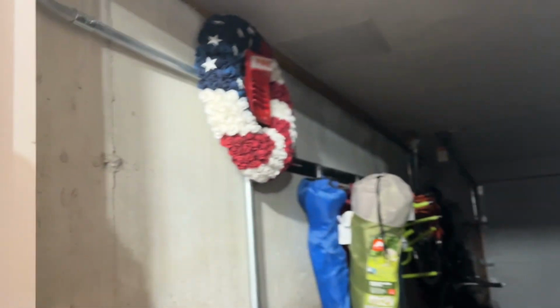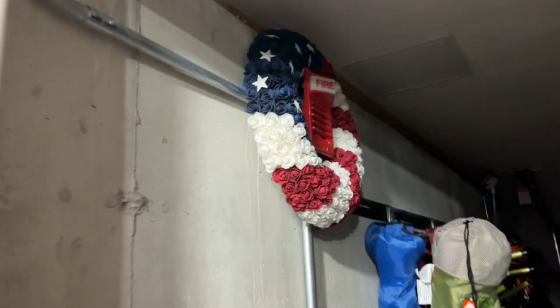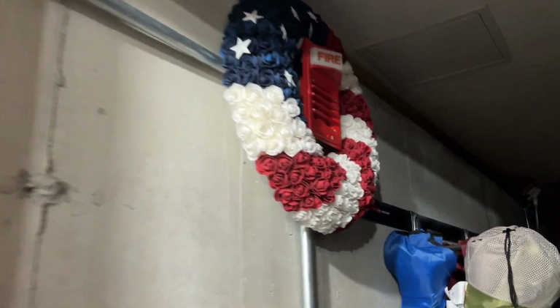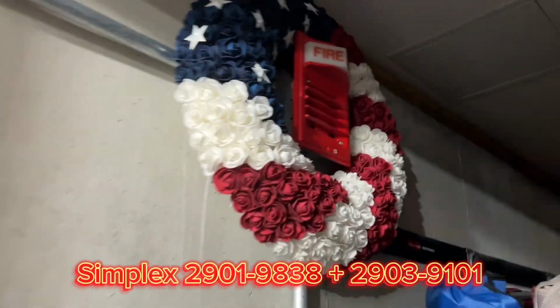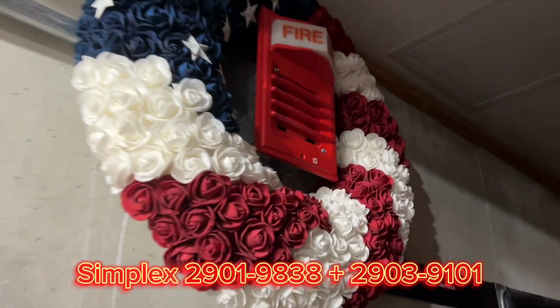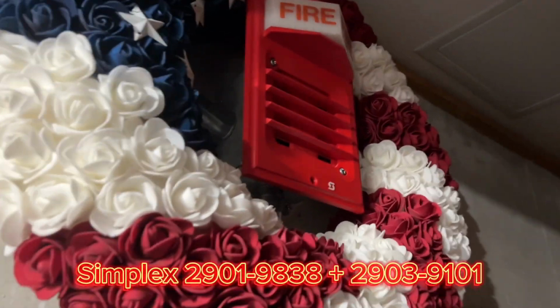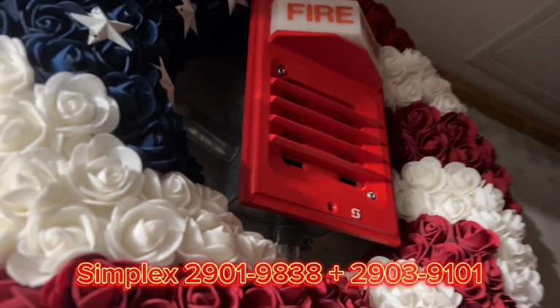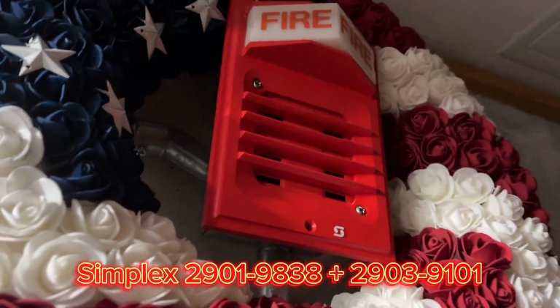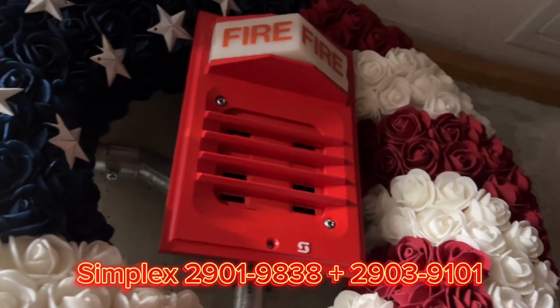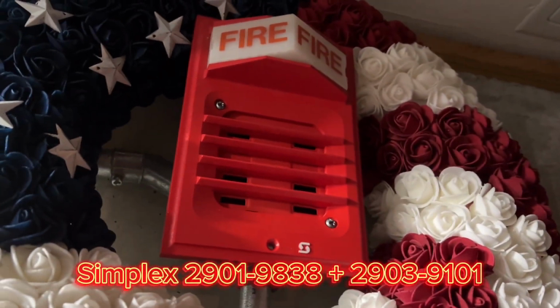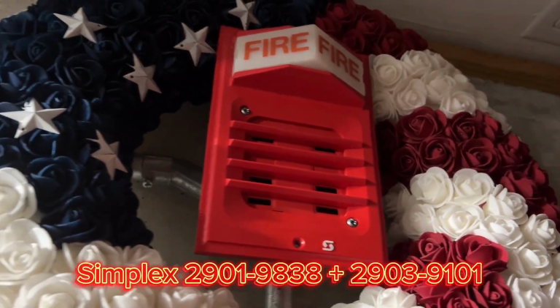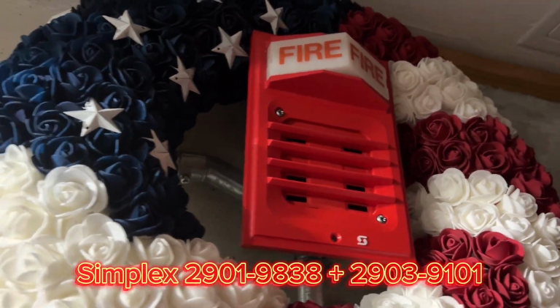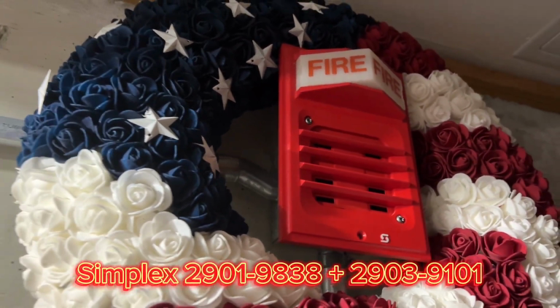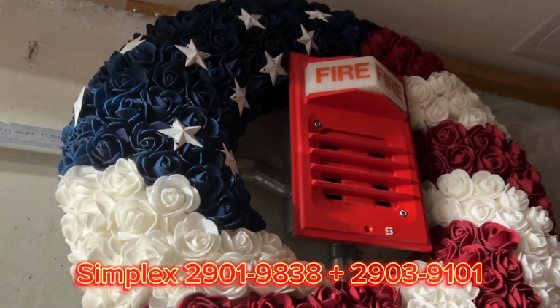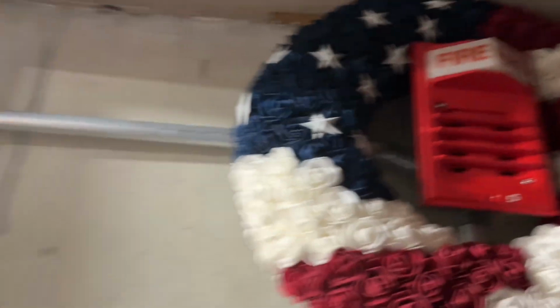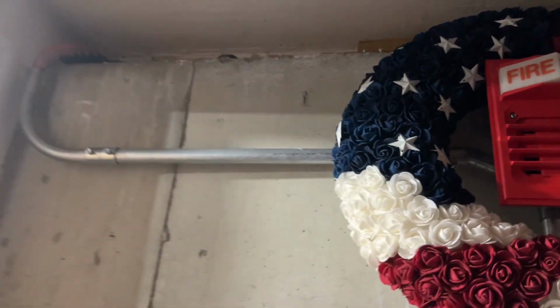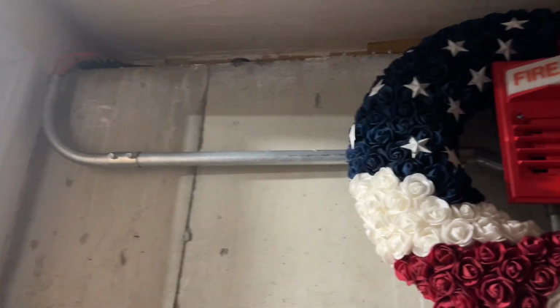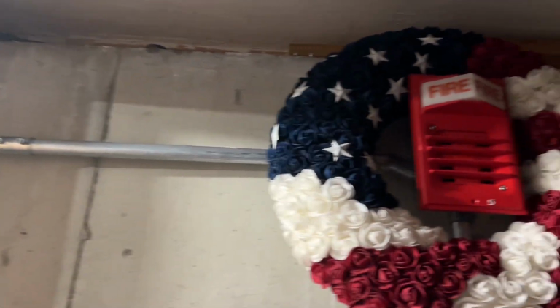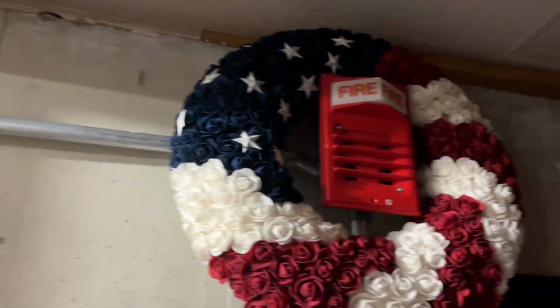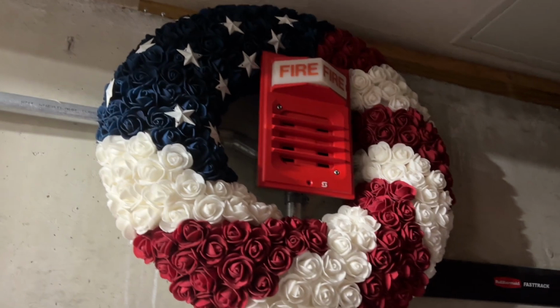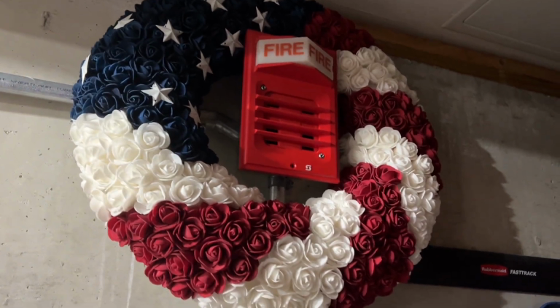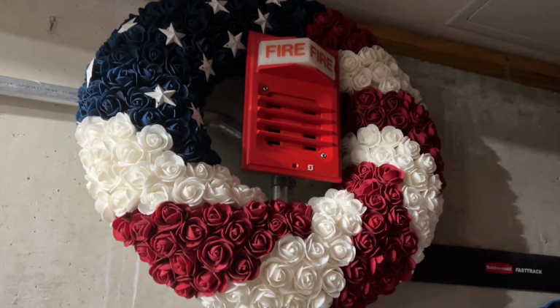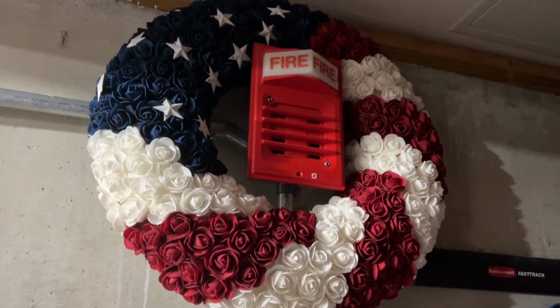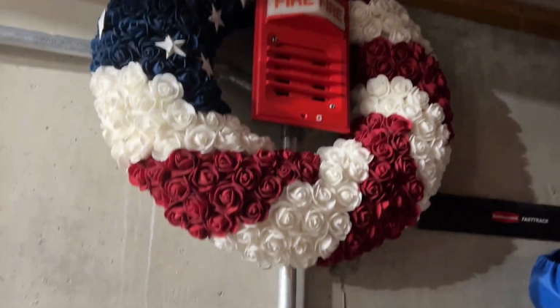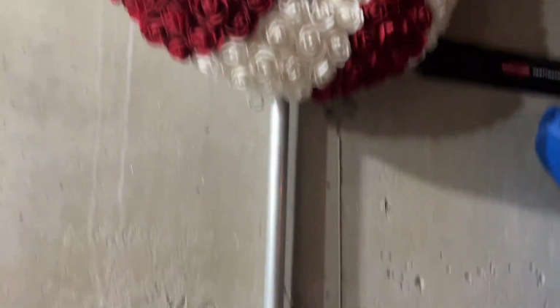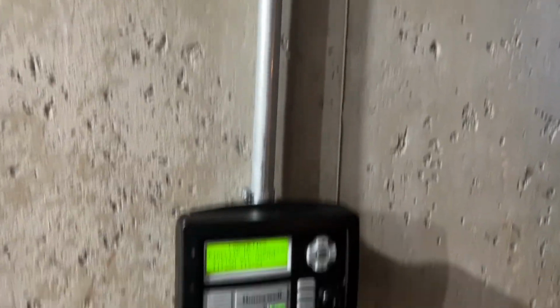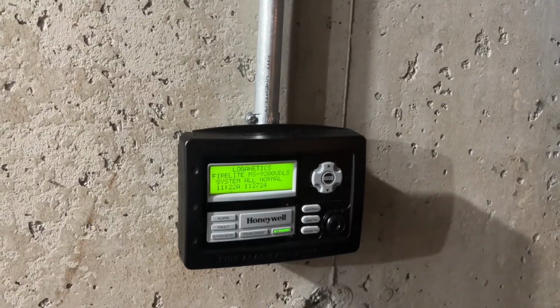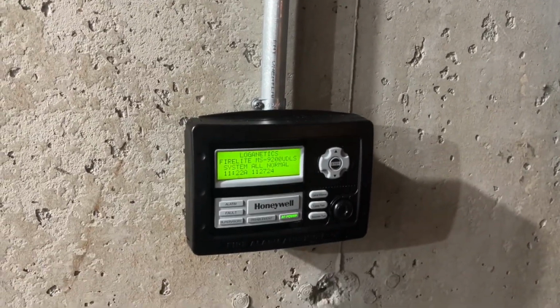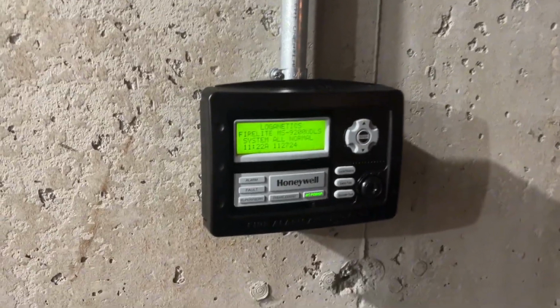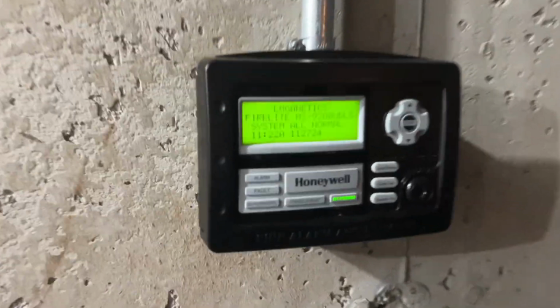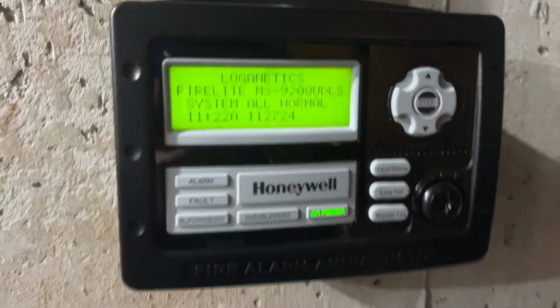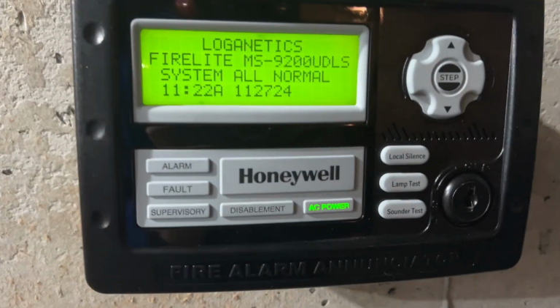We have a Simplex 2901-9838 on the 2903-9101, and we also have a little bit of conduit so it looks less ghetto. And we have the enunciator — you can see the system is normal.